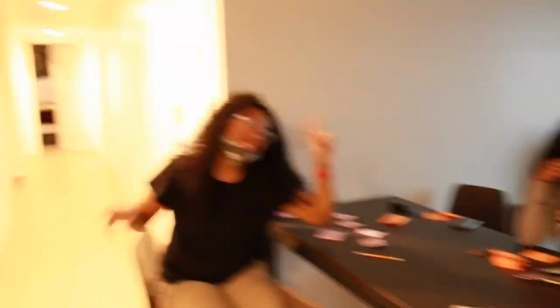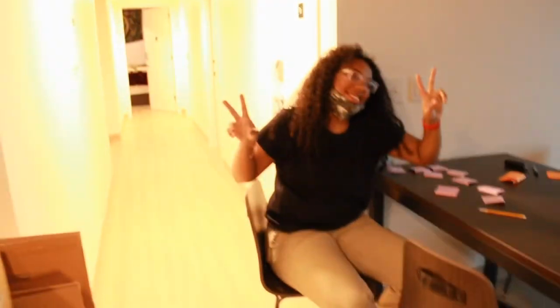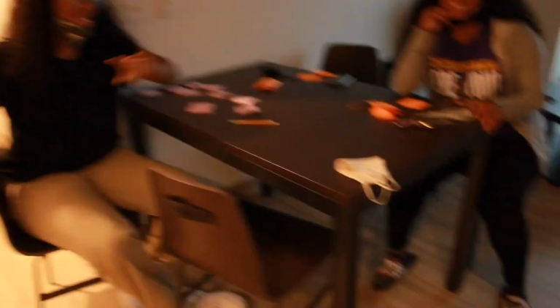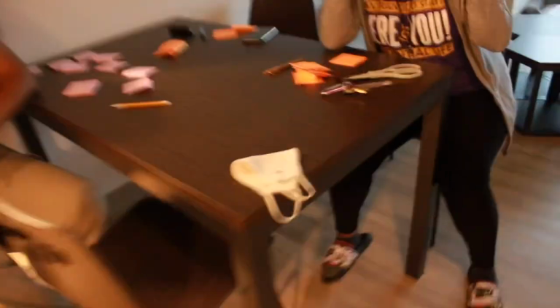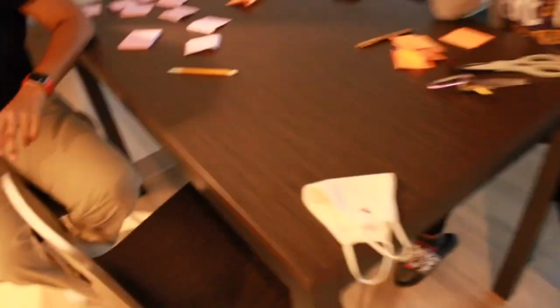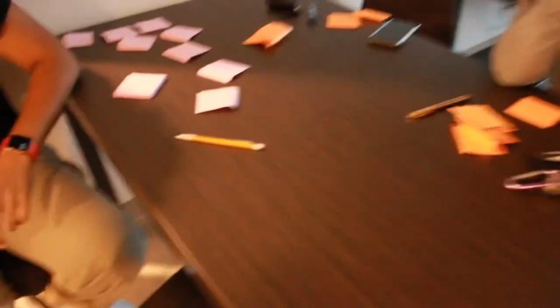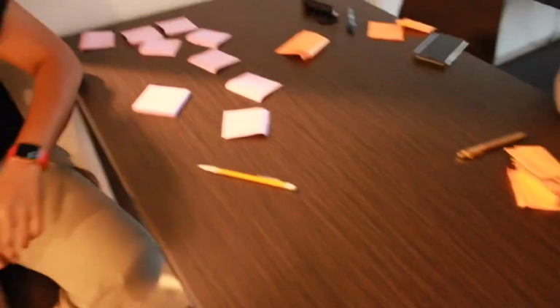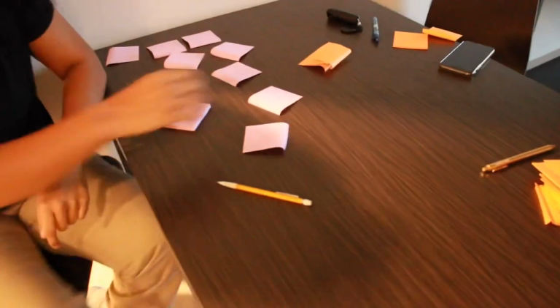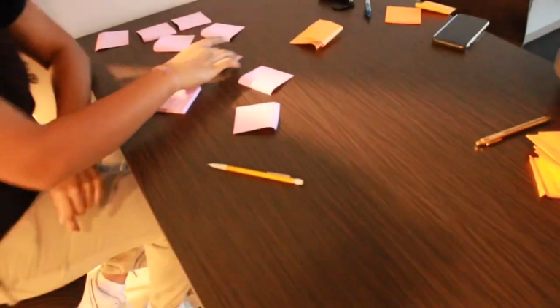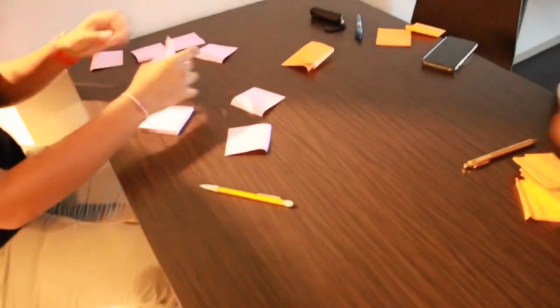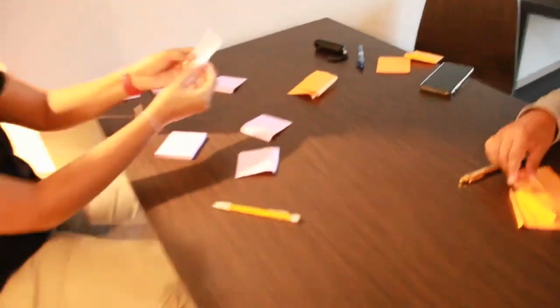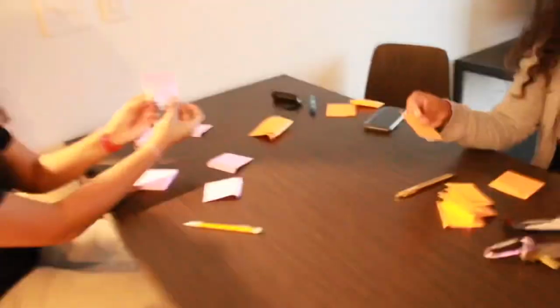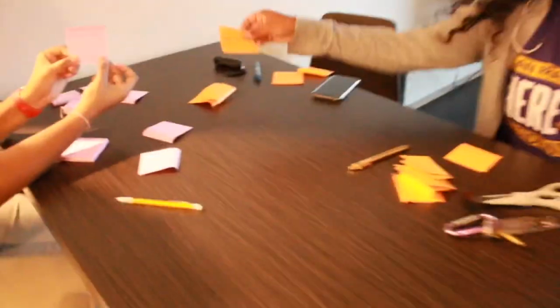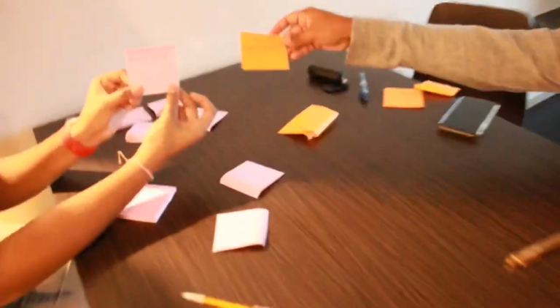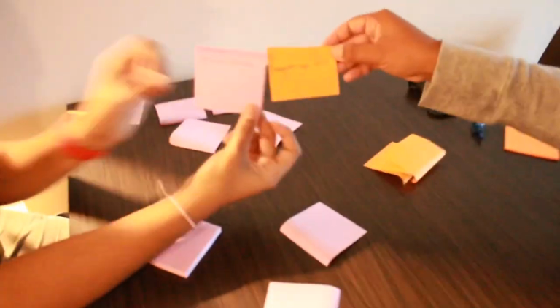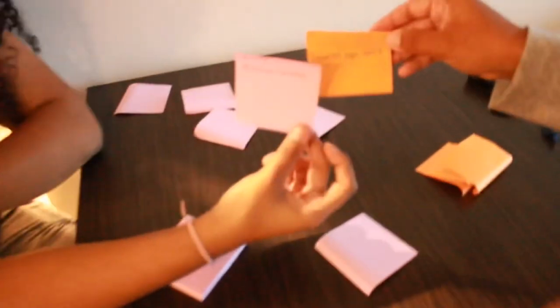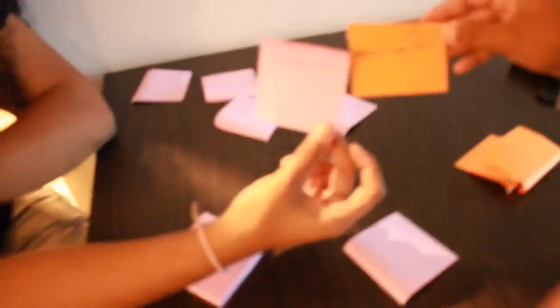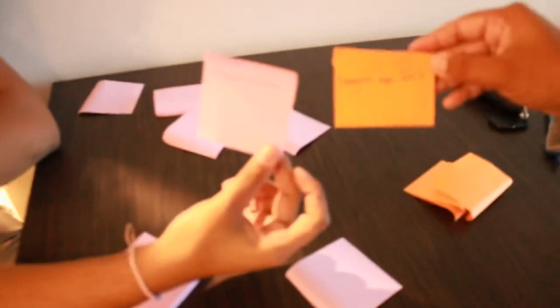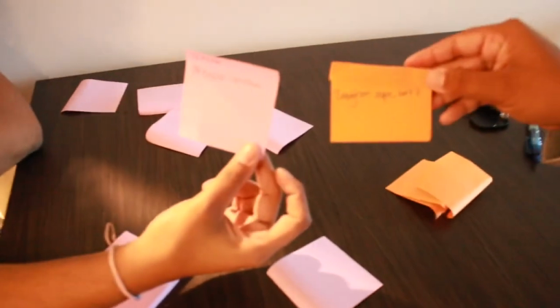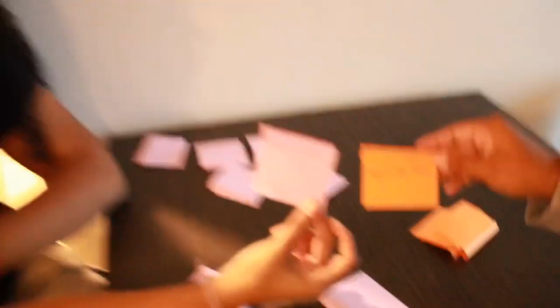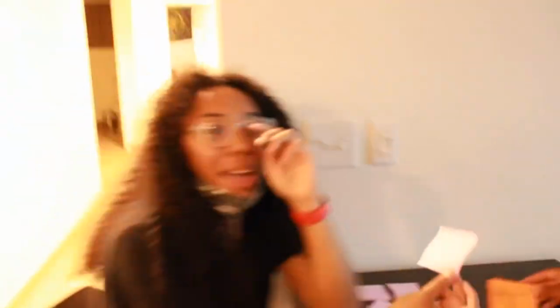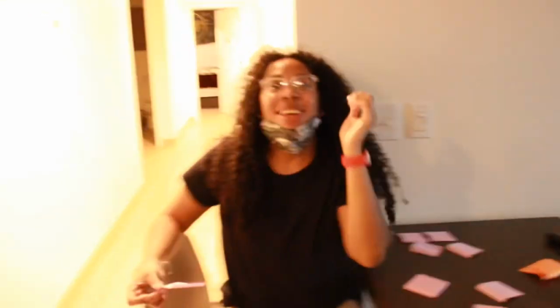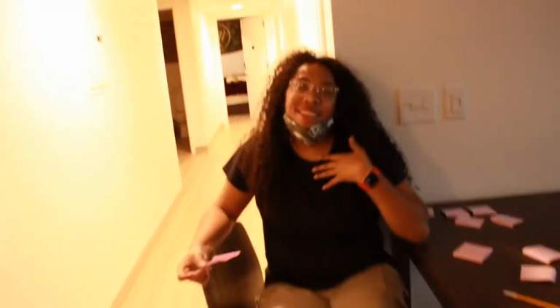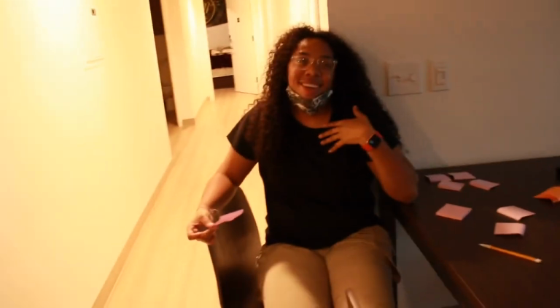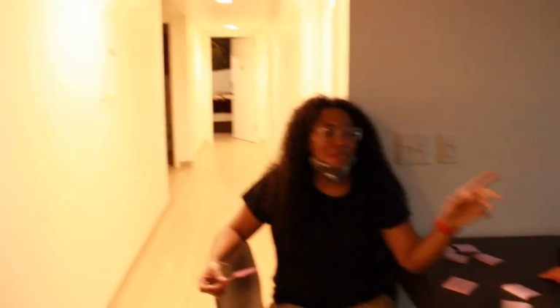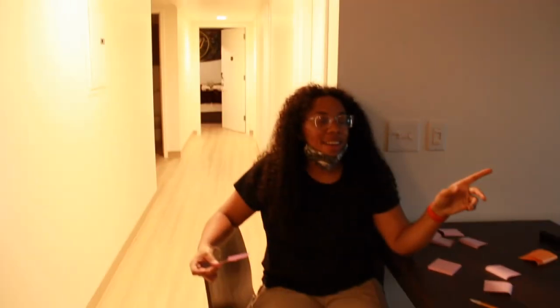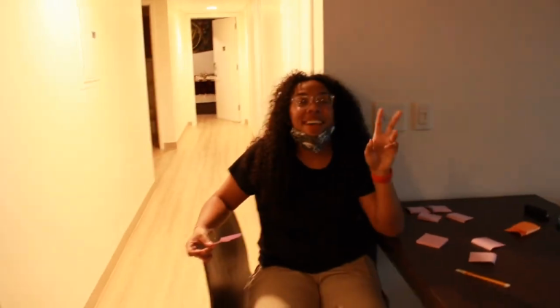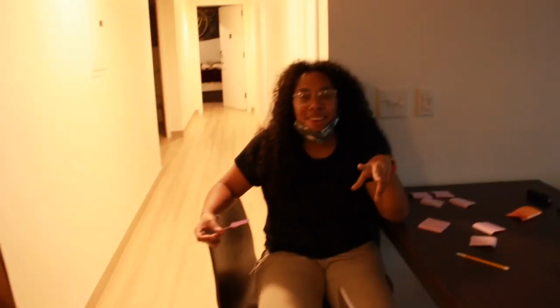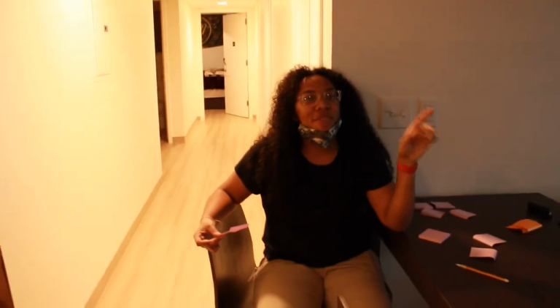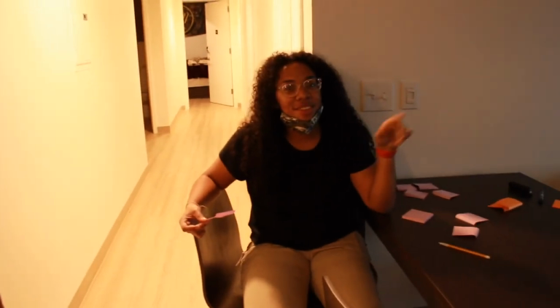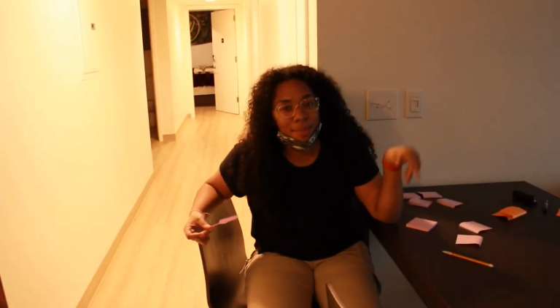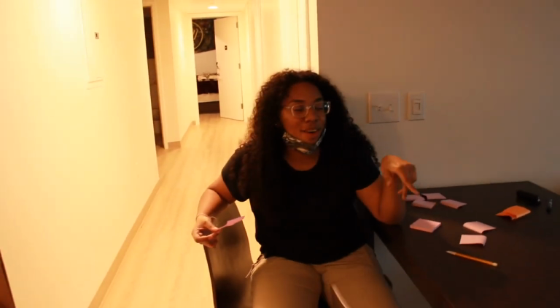Me and my apartment mates are making little post-it notes with our Instagrams on them to hand out to people. My name's Alyssa. I'm a second year, but it's my first year living on campus because of COVID.